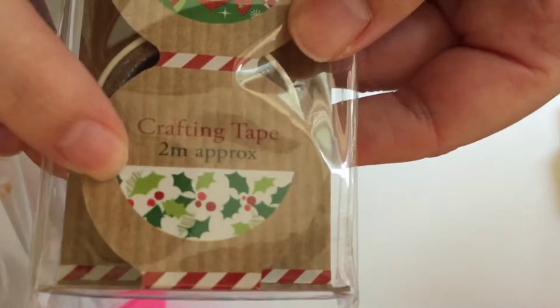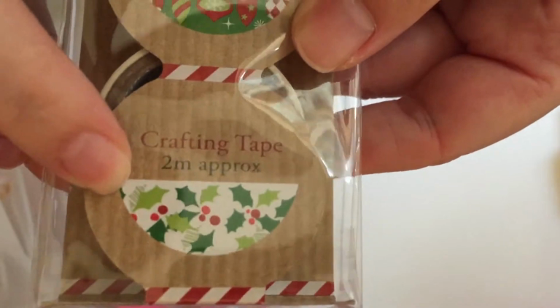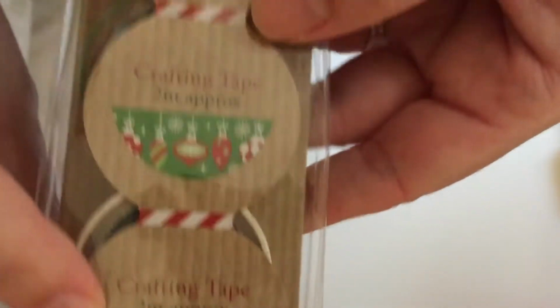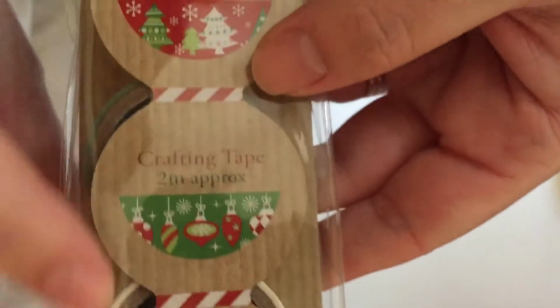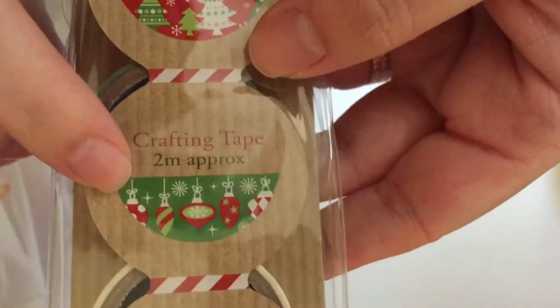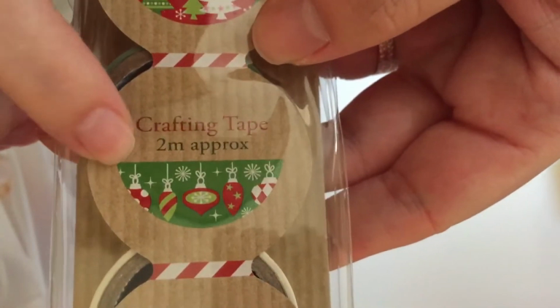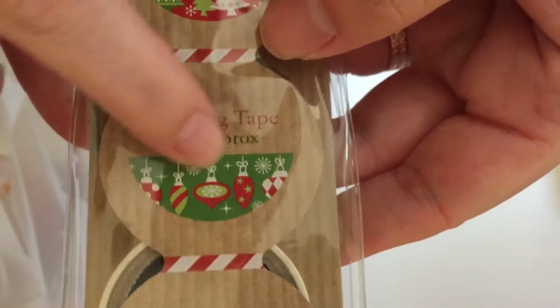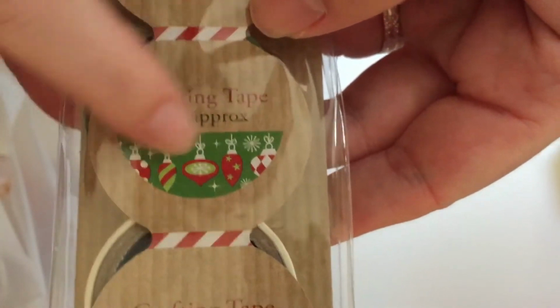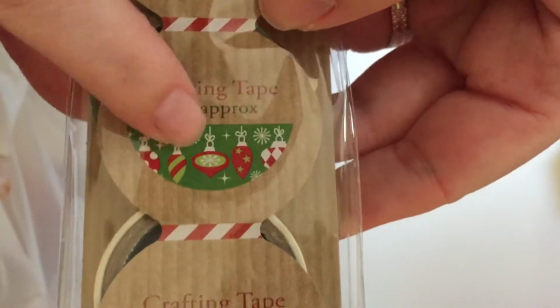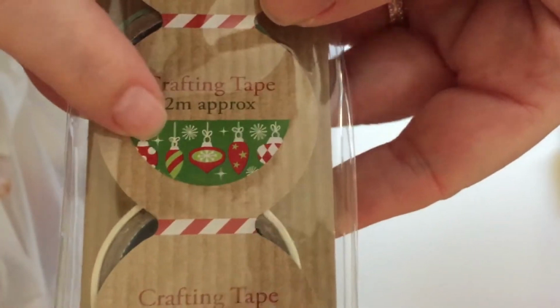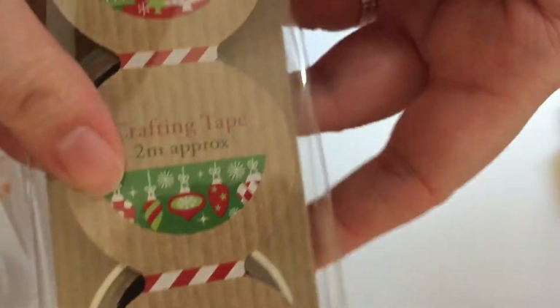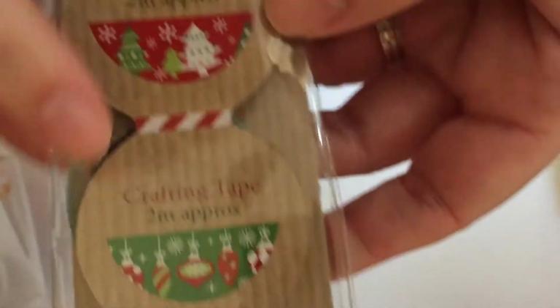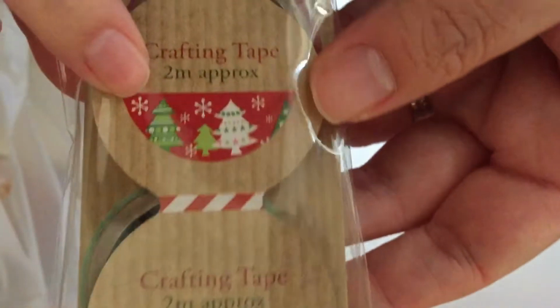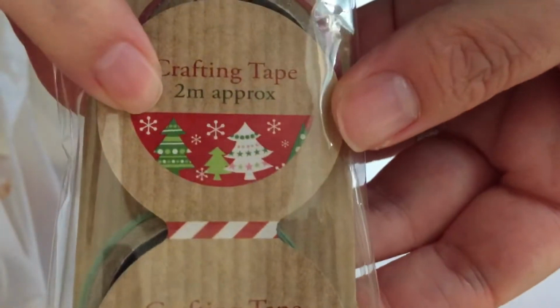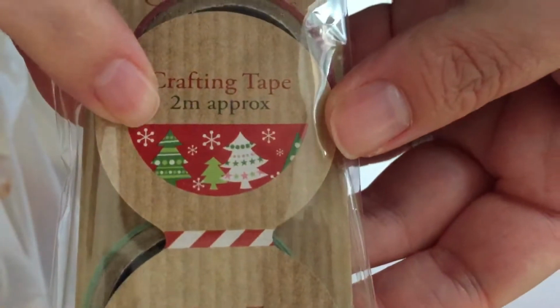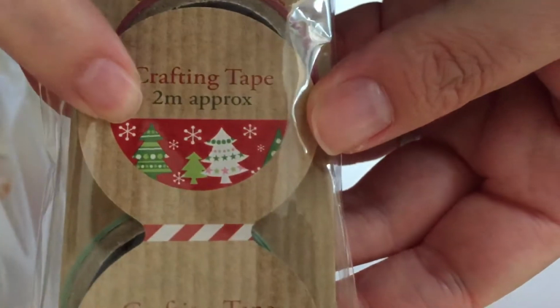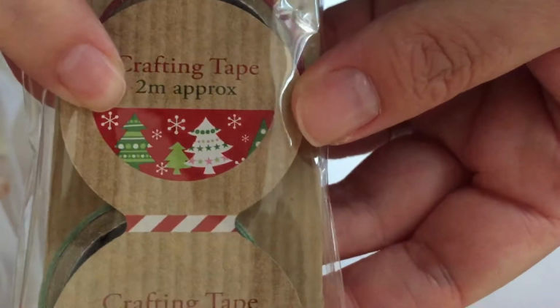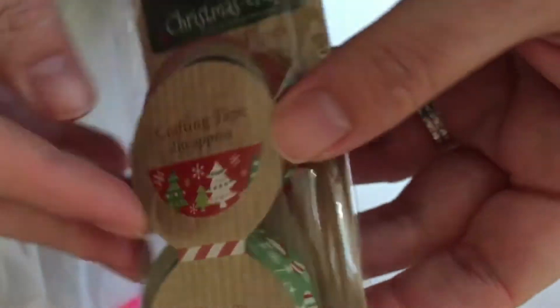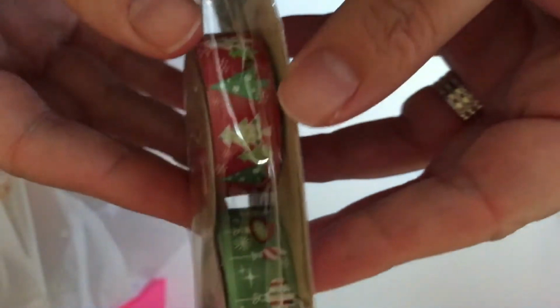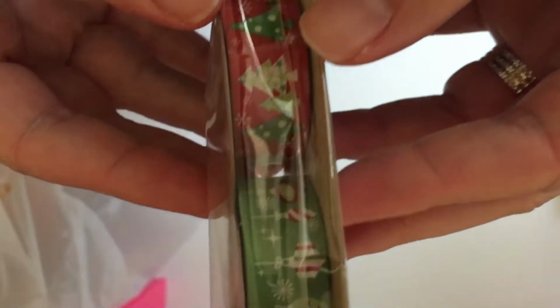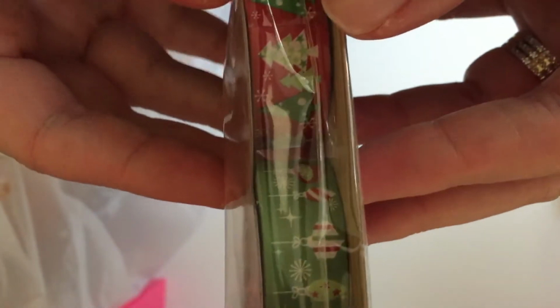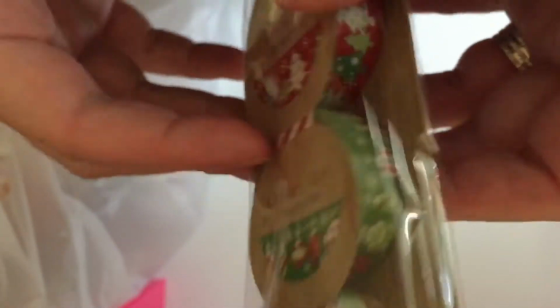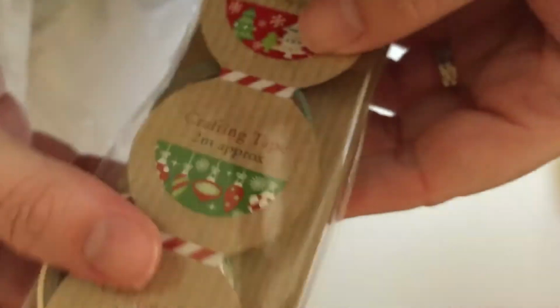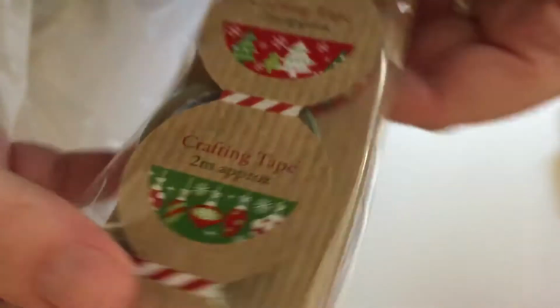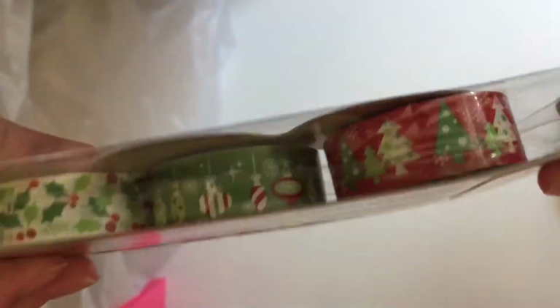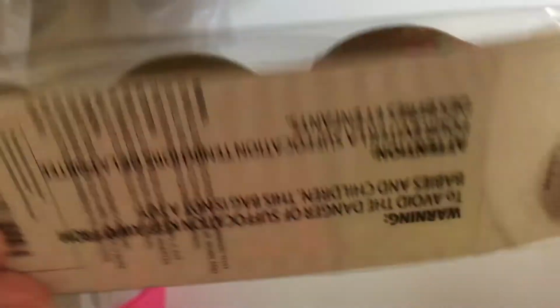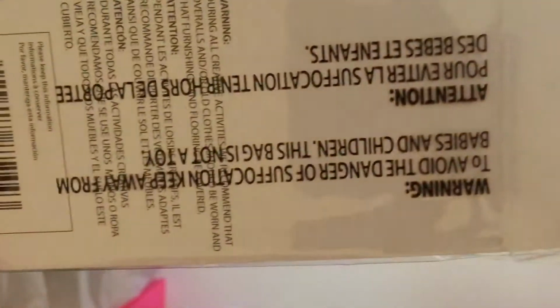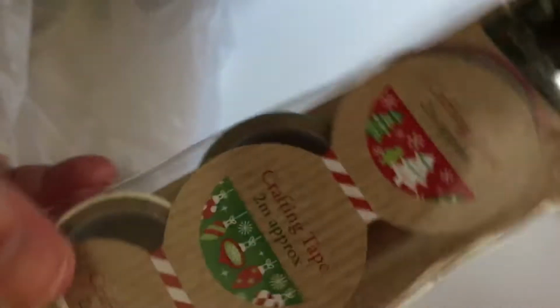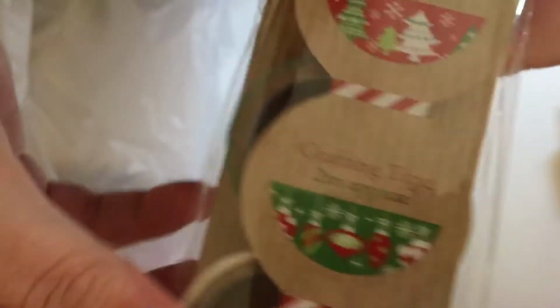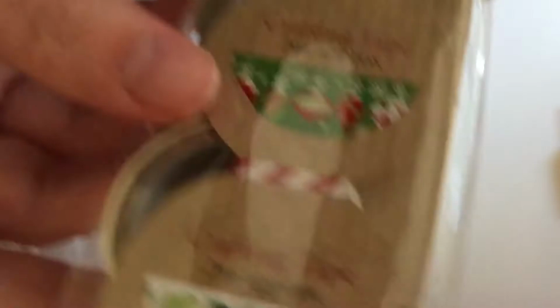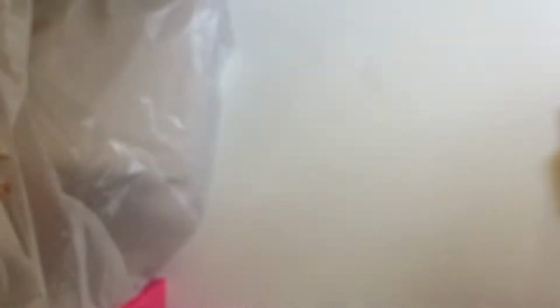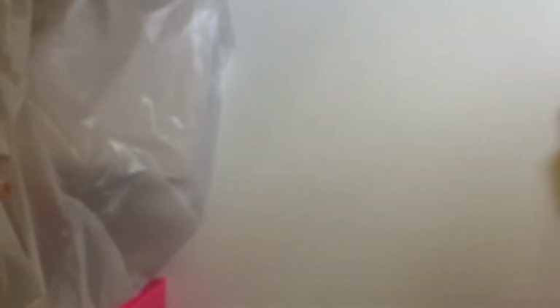It's a pack of three: we've got Christmas hollies, then Christmas tree ornaments, and Christmas trees. They're a pack of three and were a pound for all three of them, with two meters on each one.